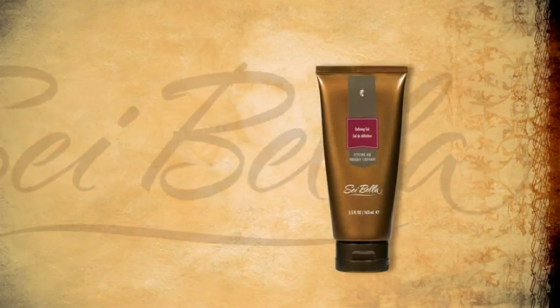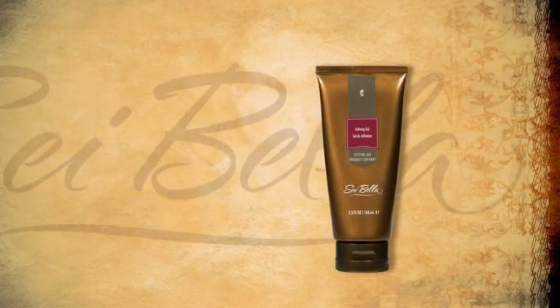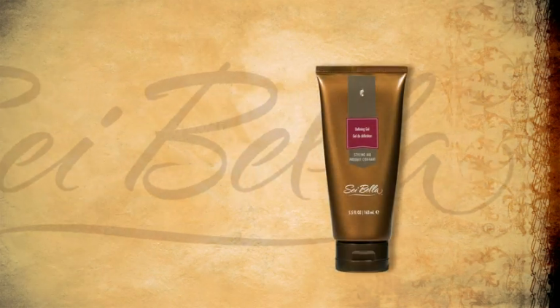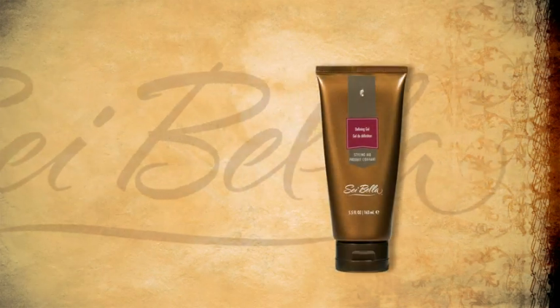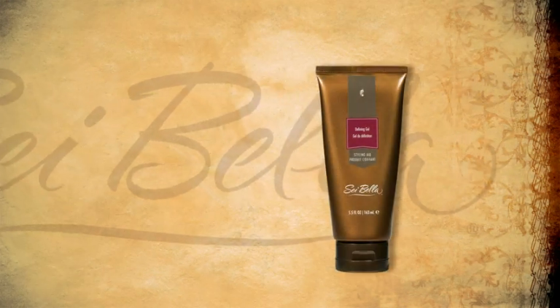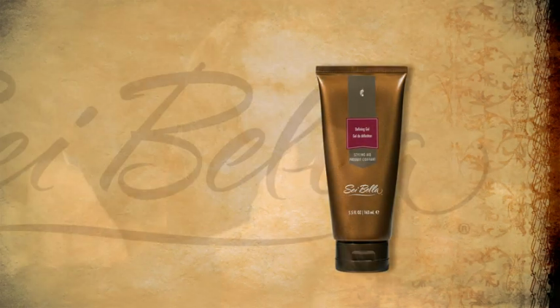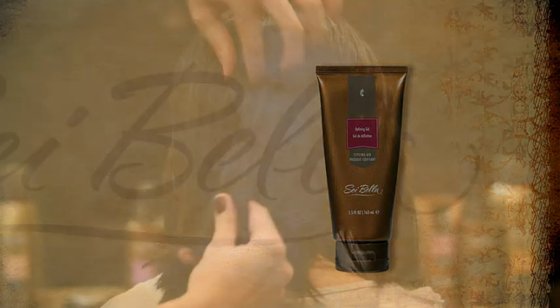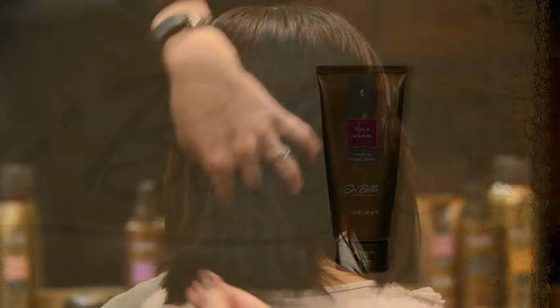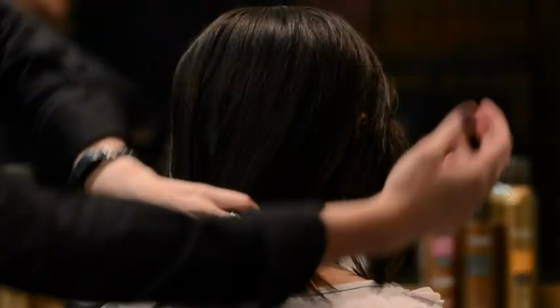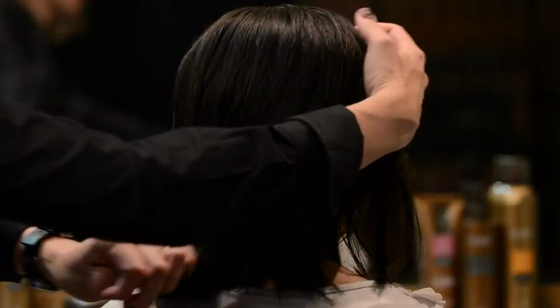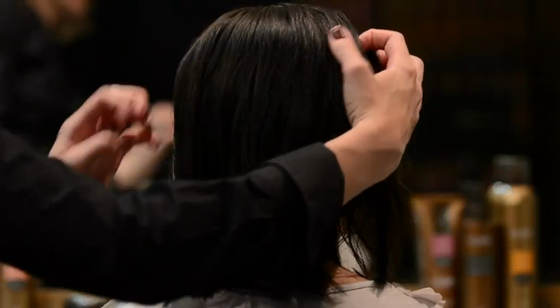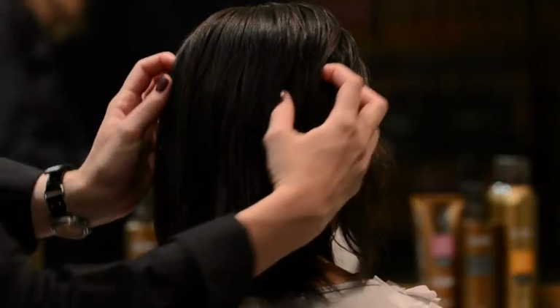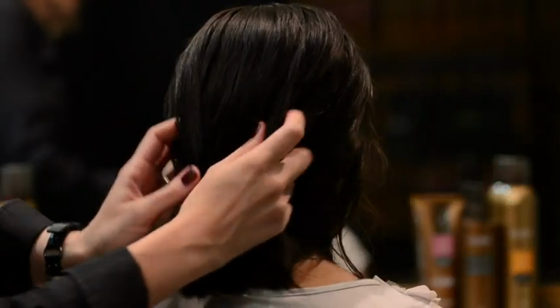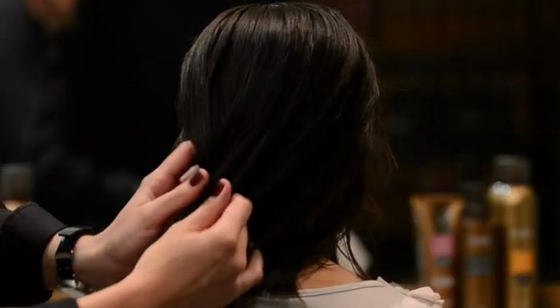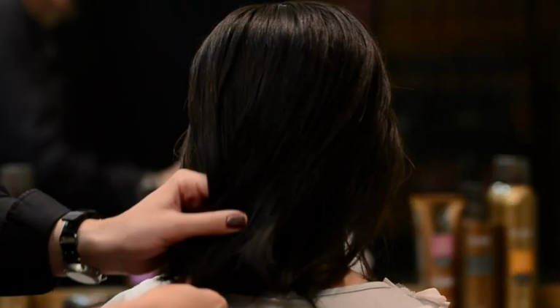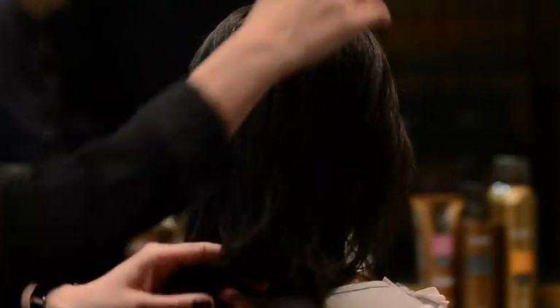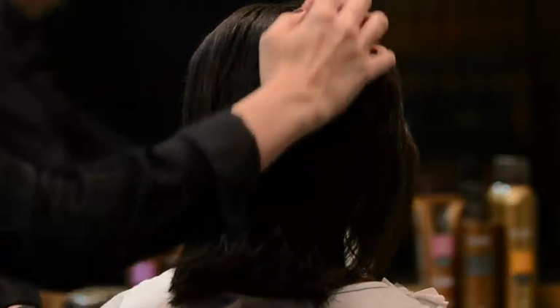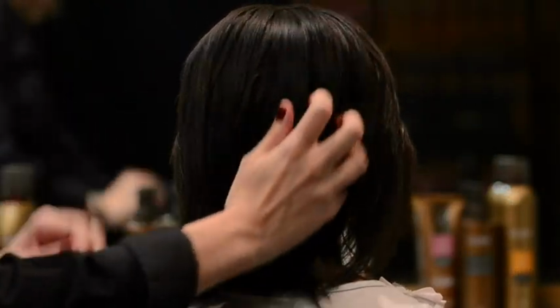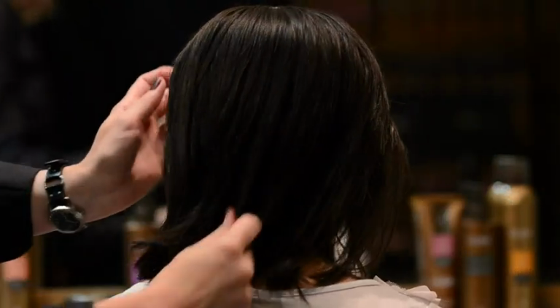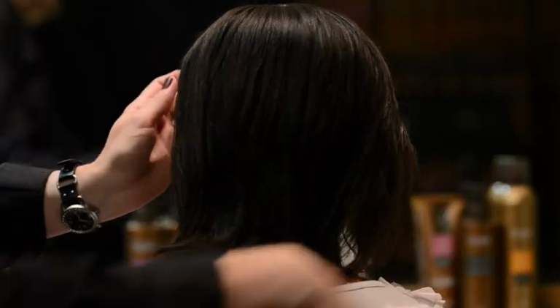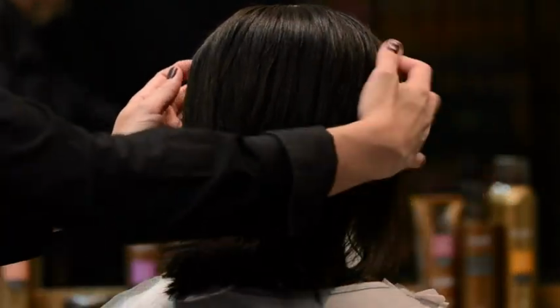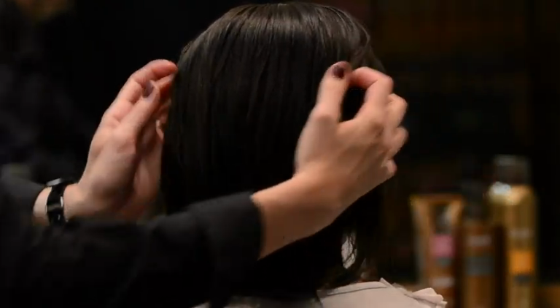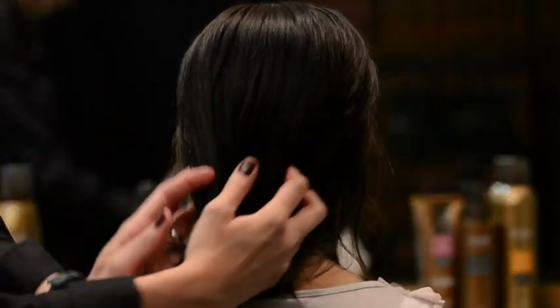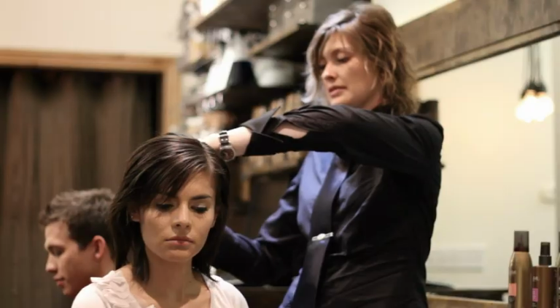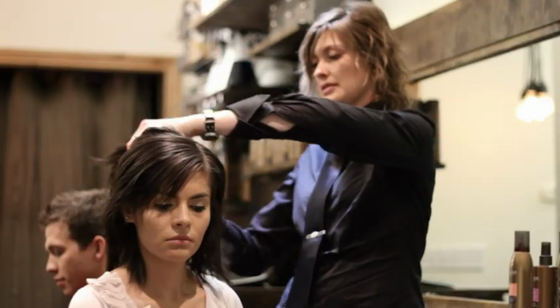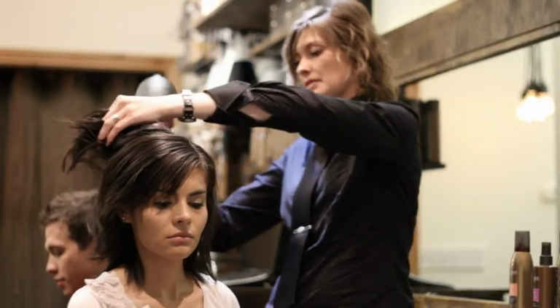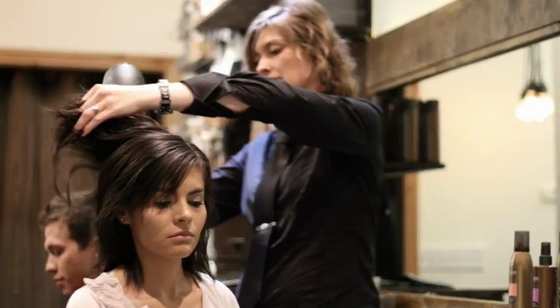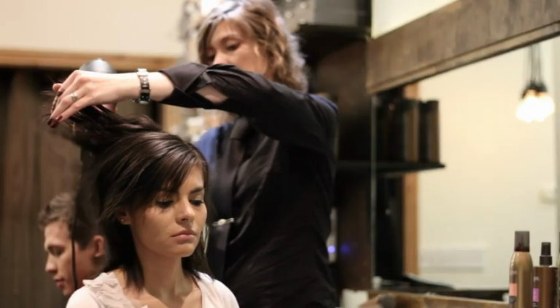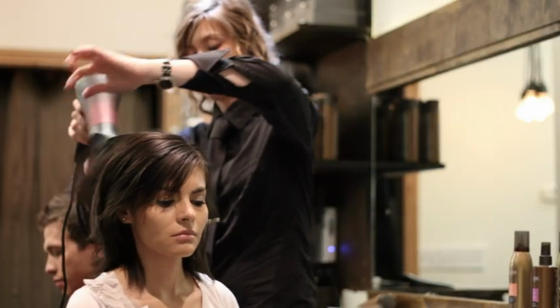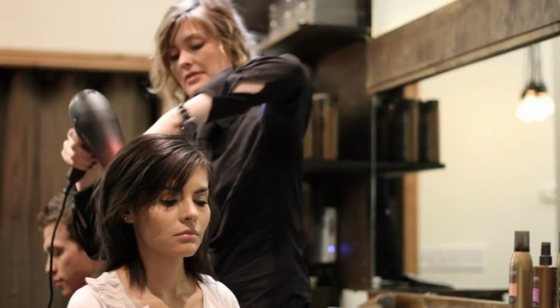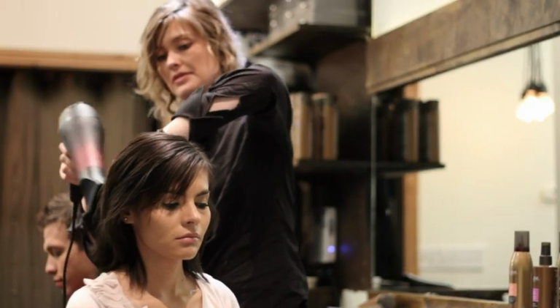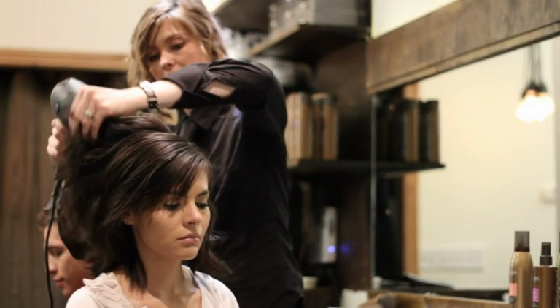softer styles. It's alcohol free and contains nurturing ingredients like glycerin to add shine. Rough dry the length of the hair until dry.